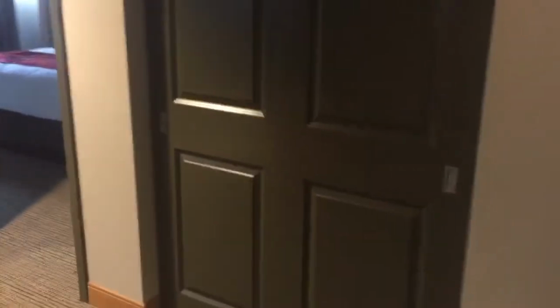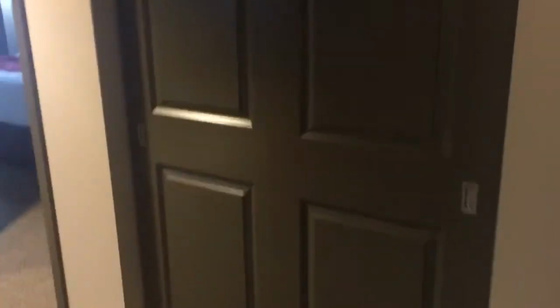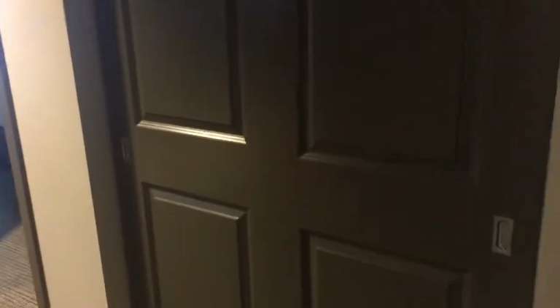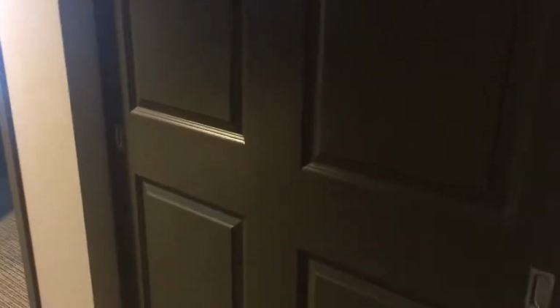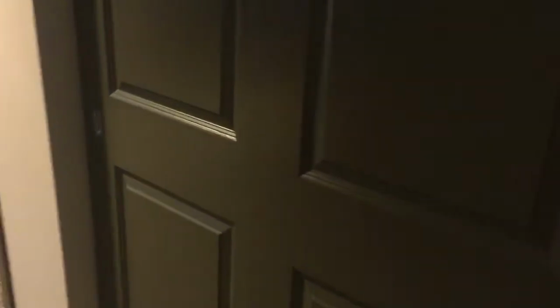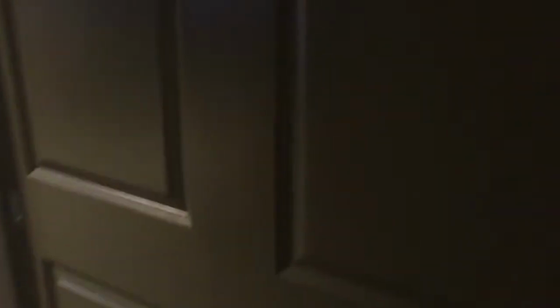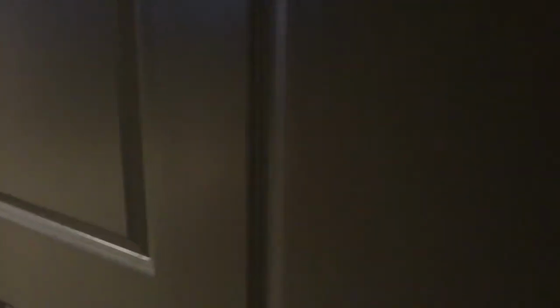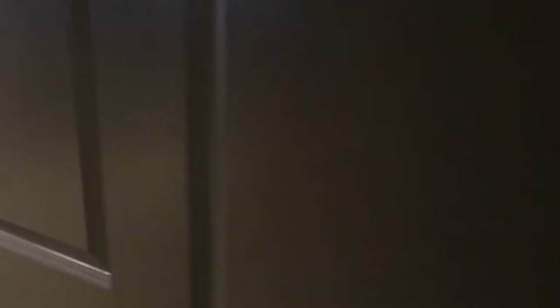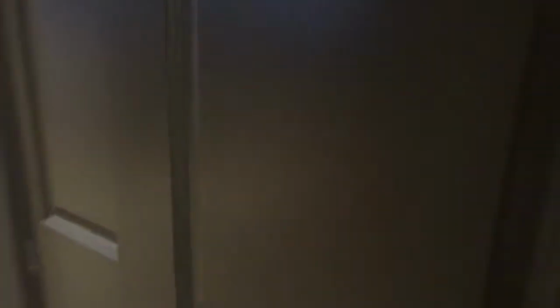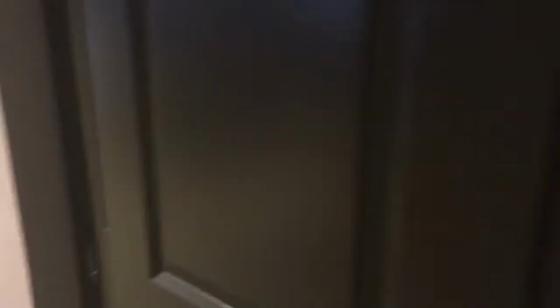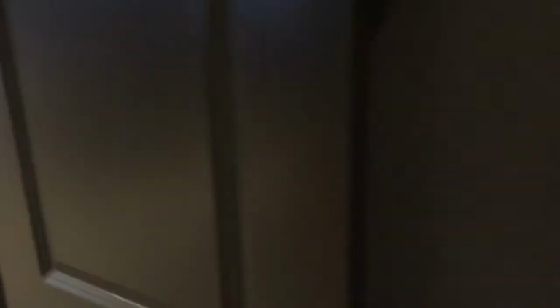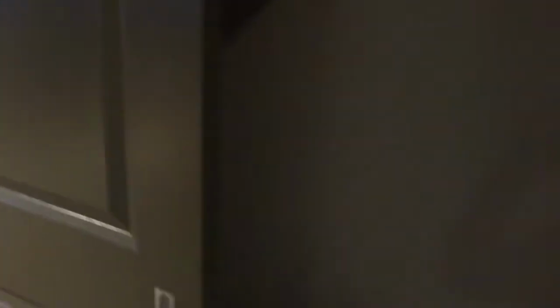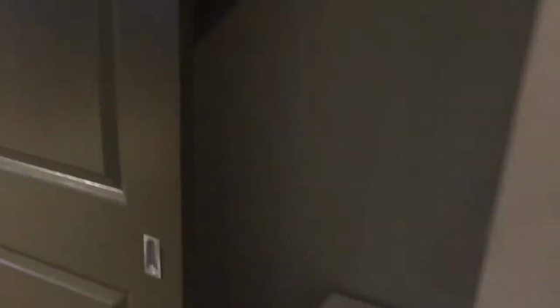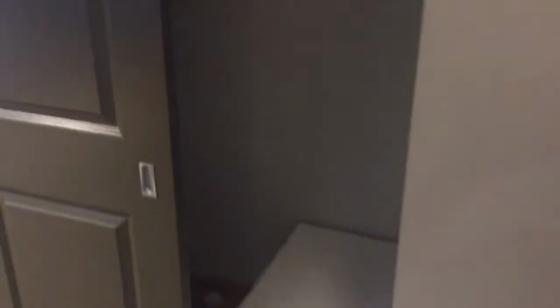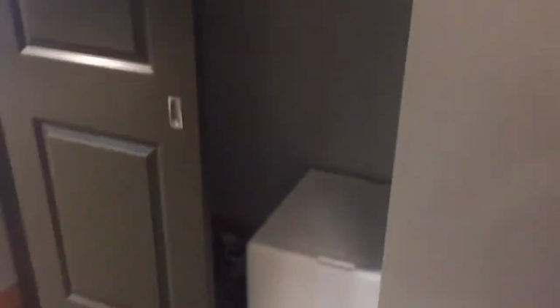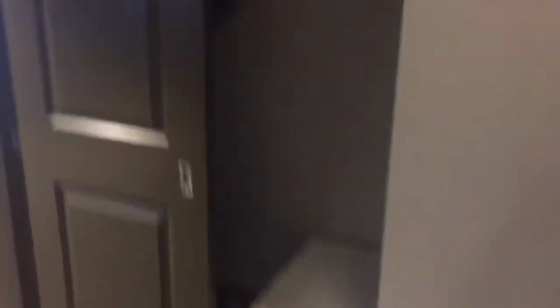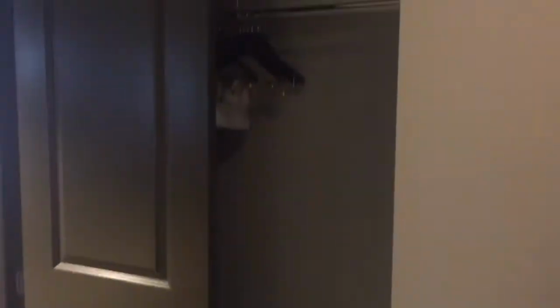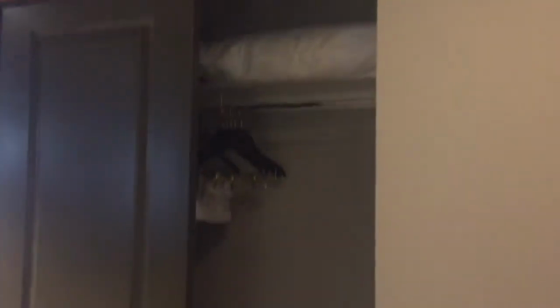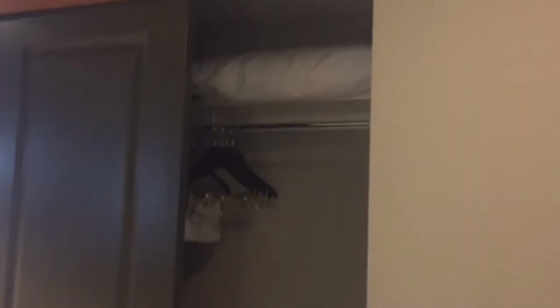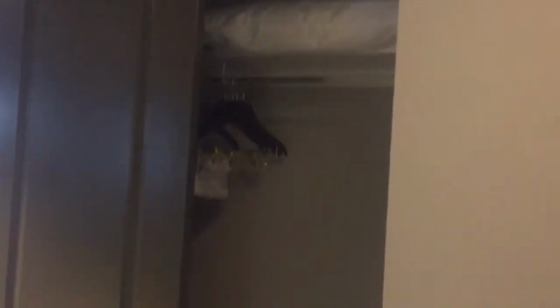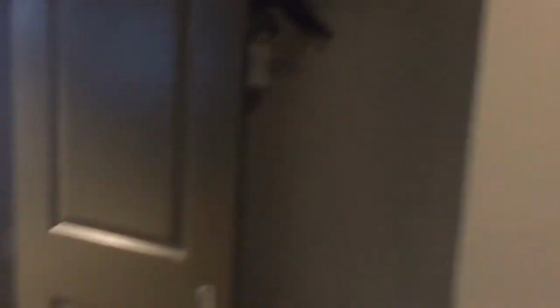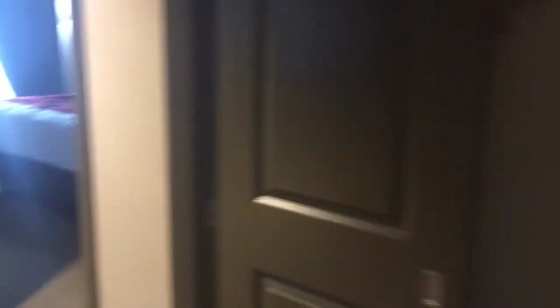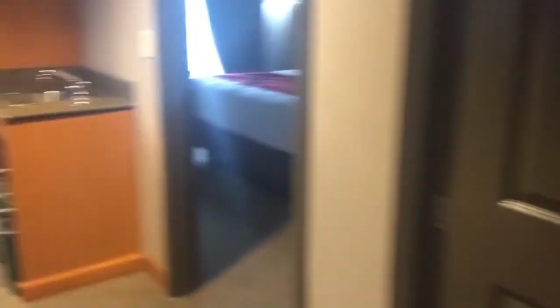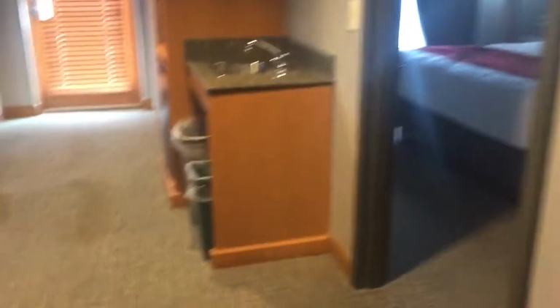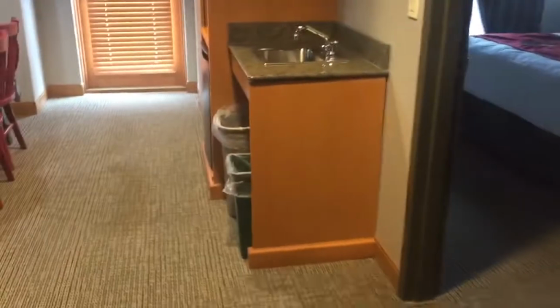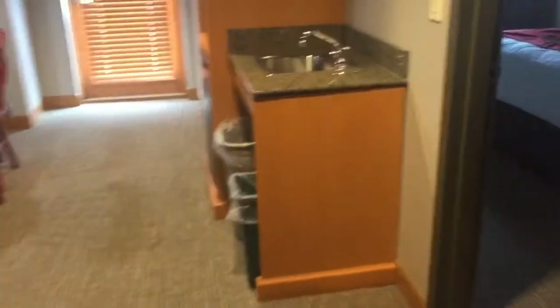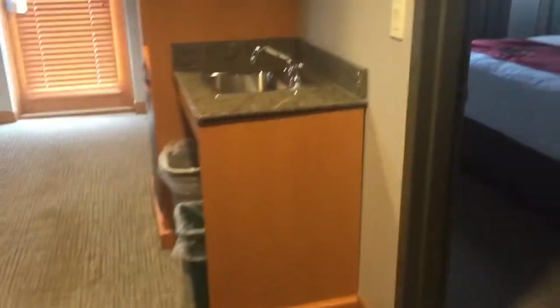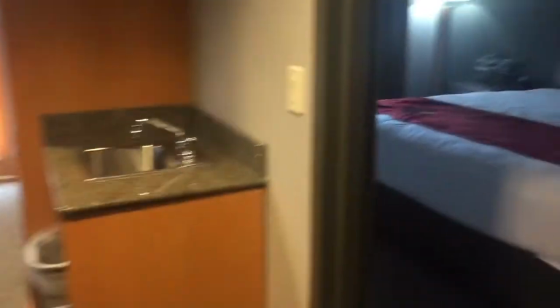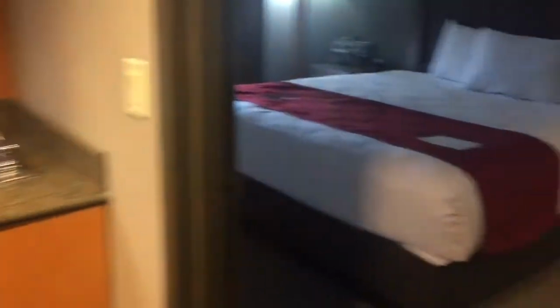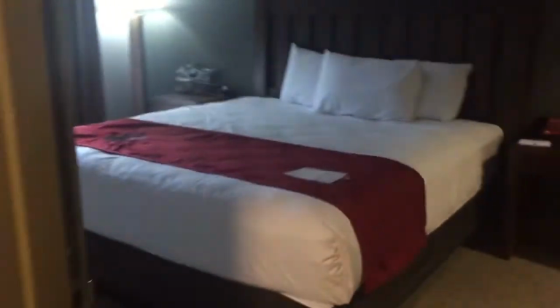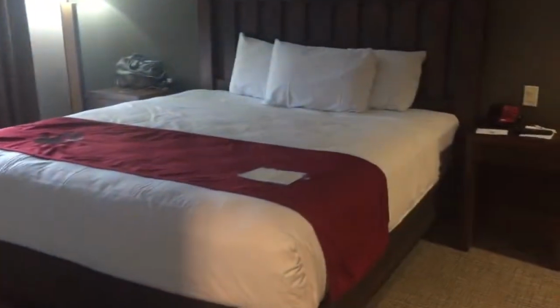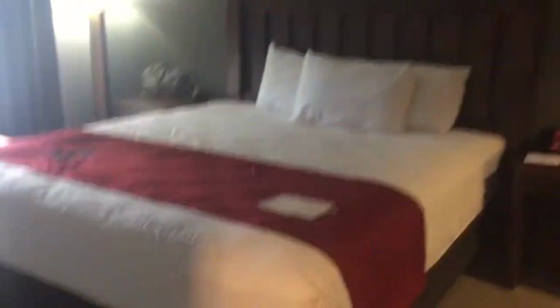Directly to the right is a closet — pretty big with spare pillows. And then a little further to the right is the master bedroom.